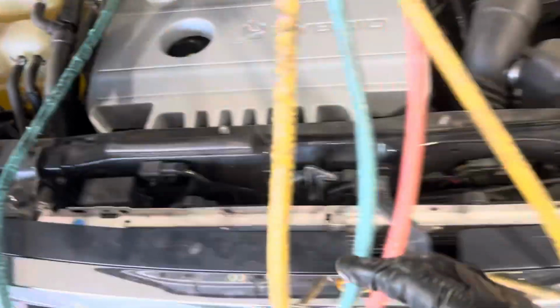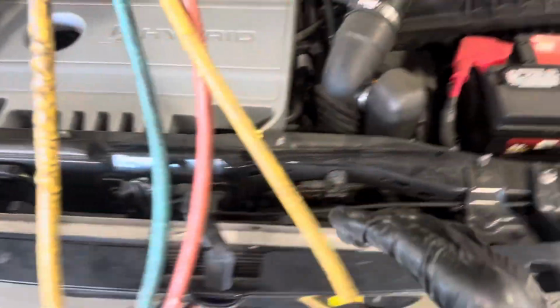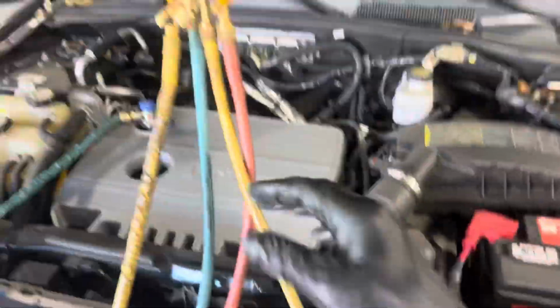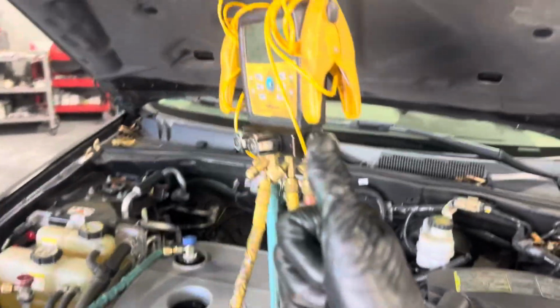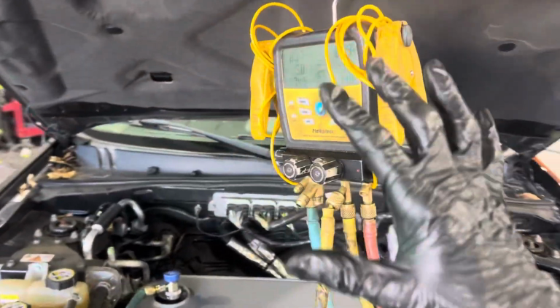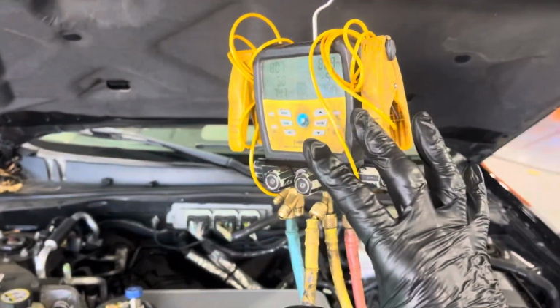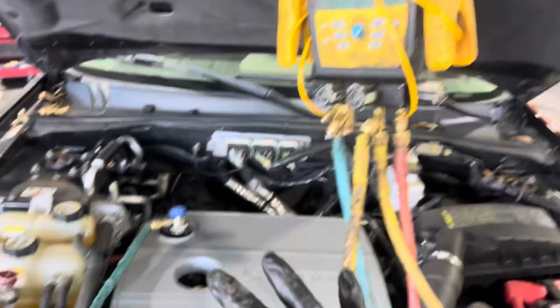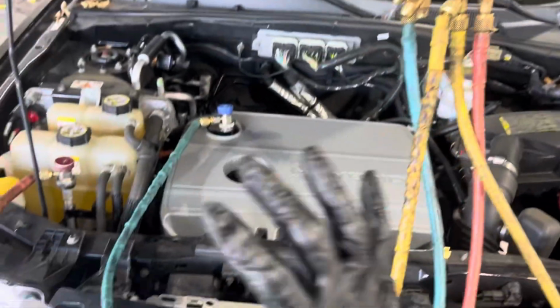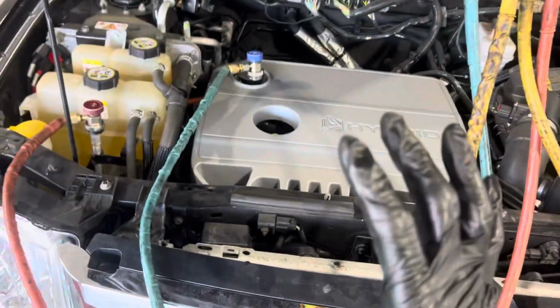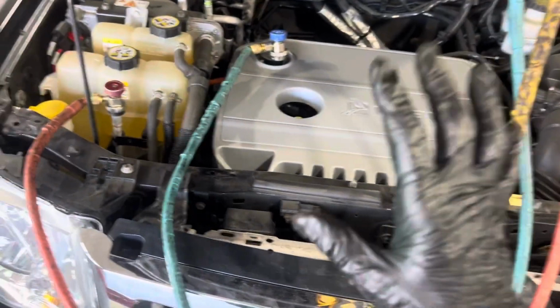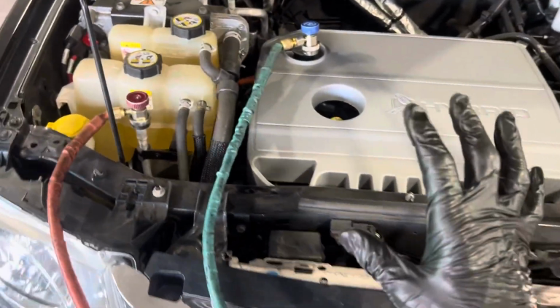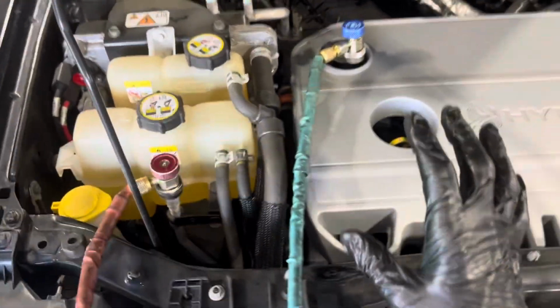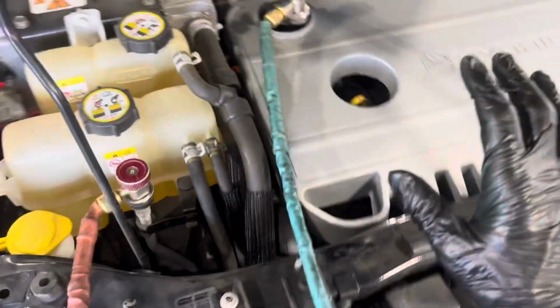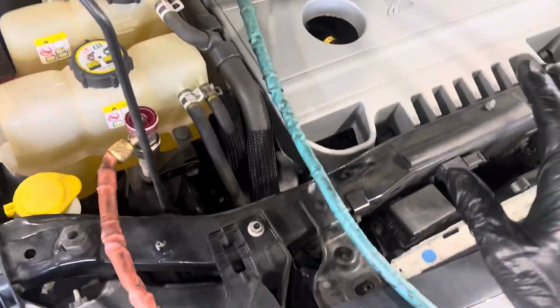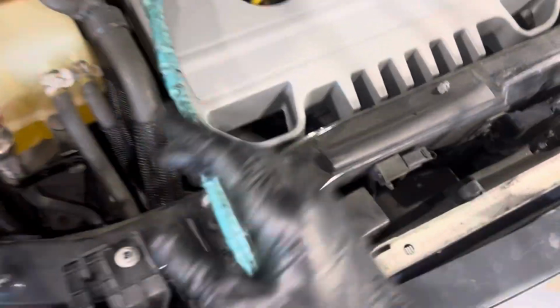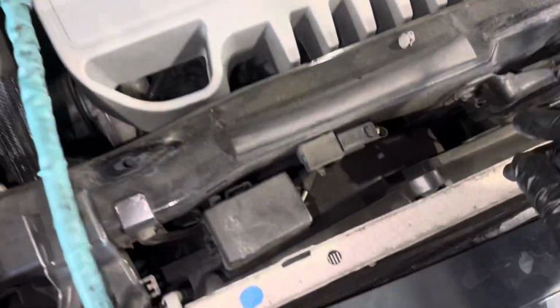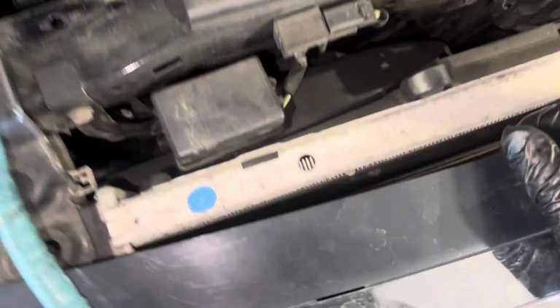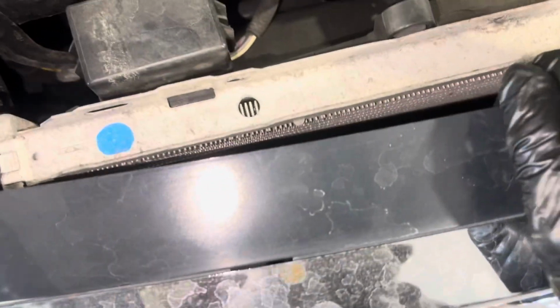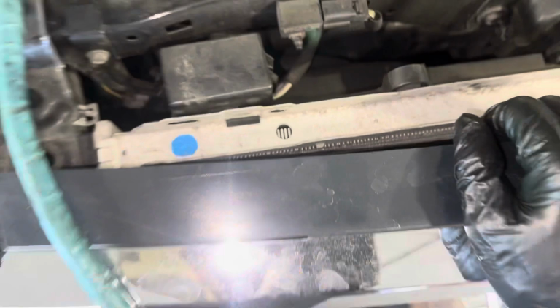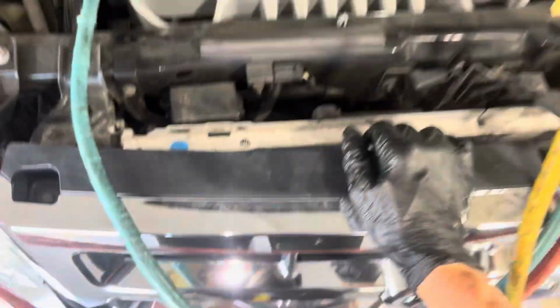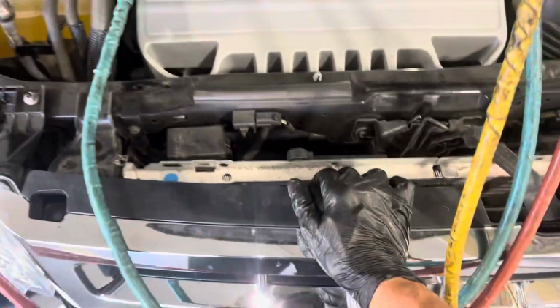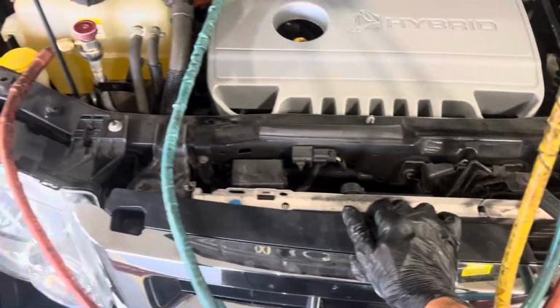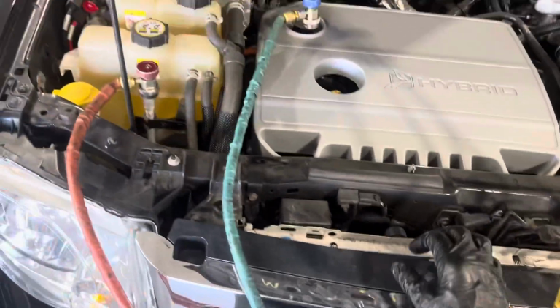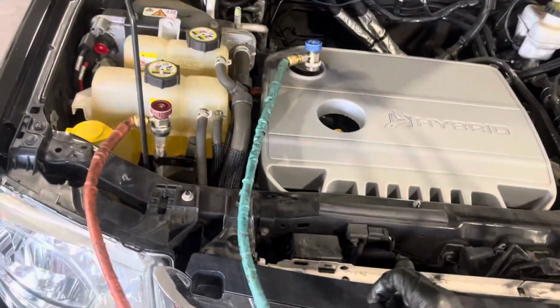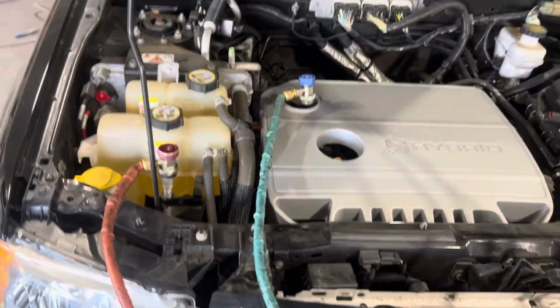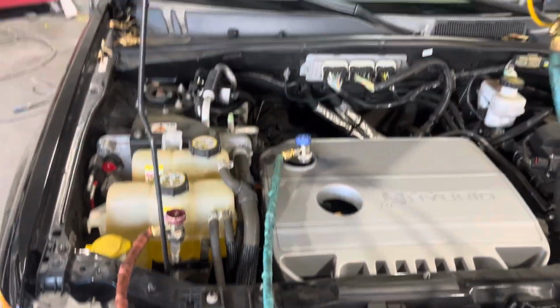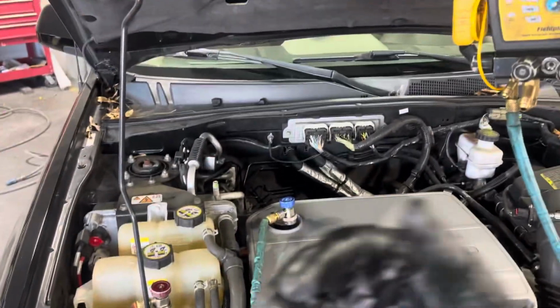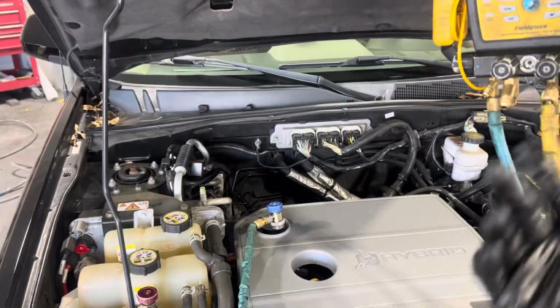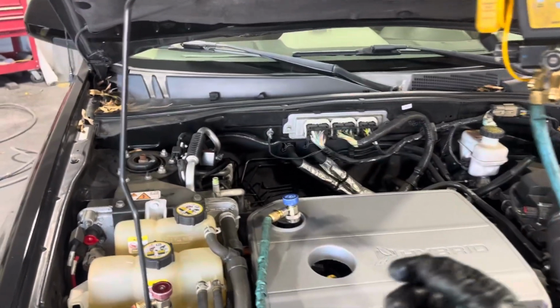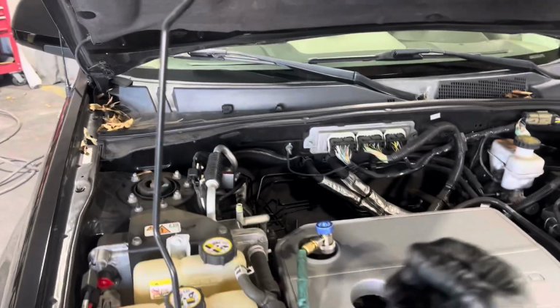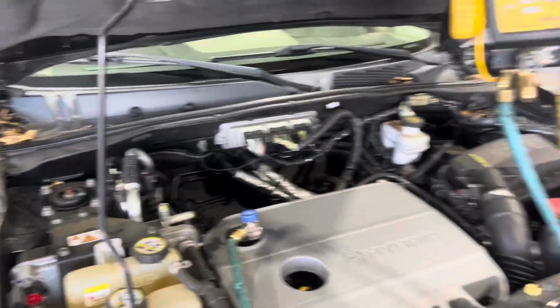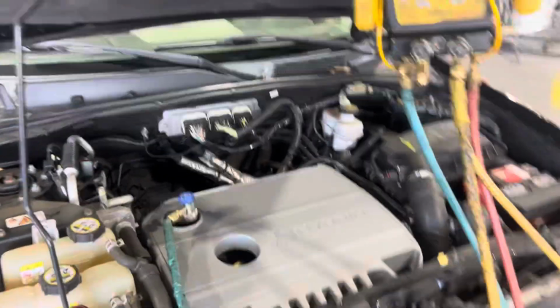So this is video number one on this vehicle. Without even starting it up, just from a visual inspection, I already know there are going to be issues — or there were issues. We'll find out in the next videos.